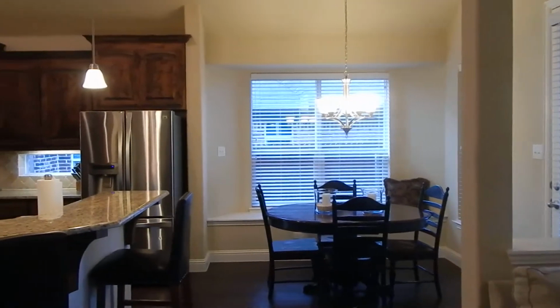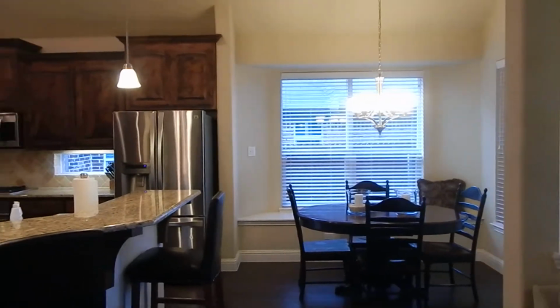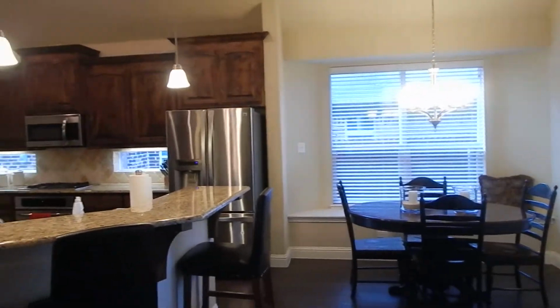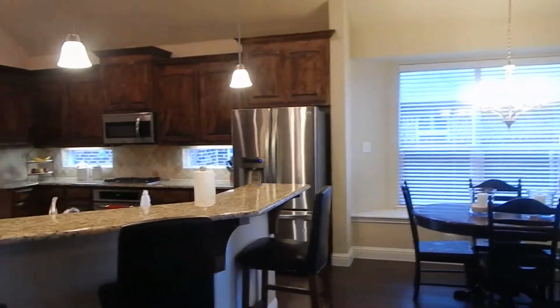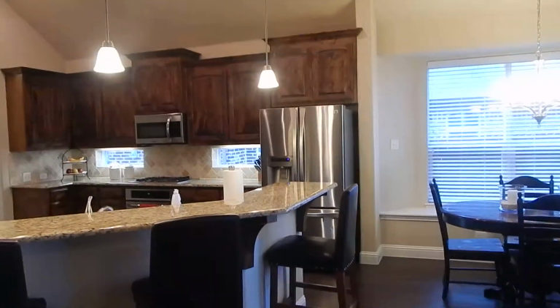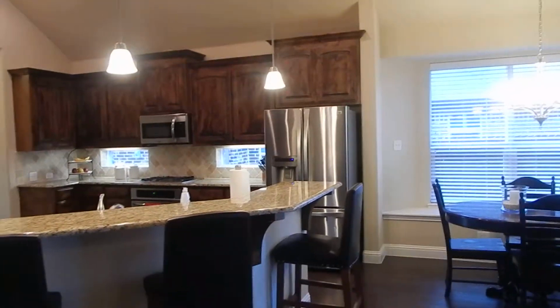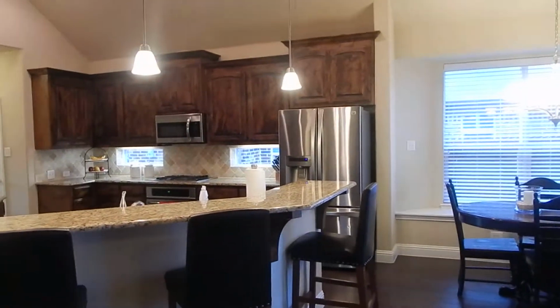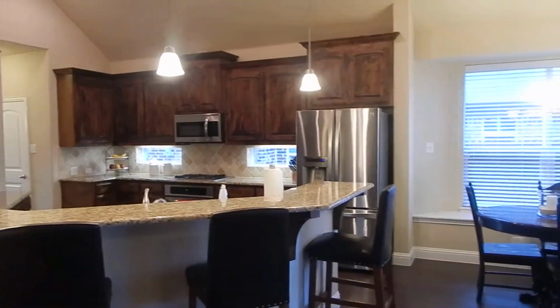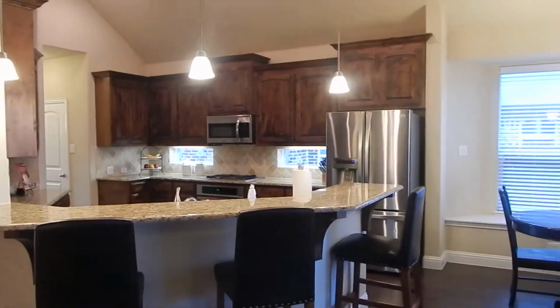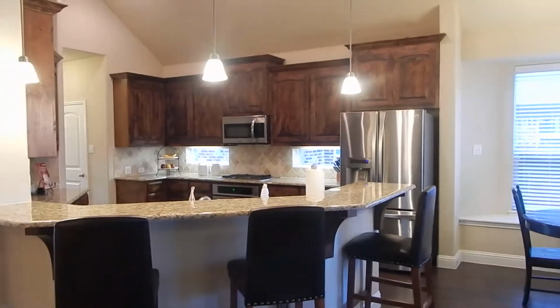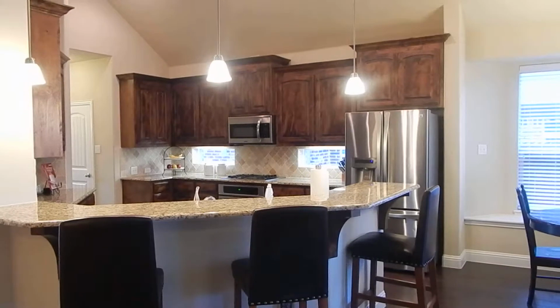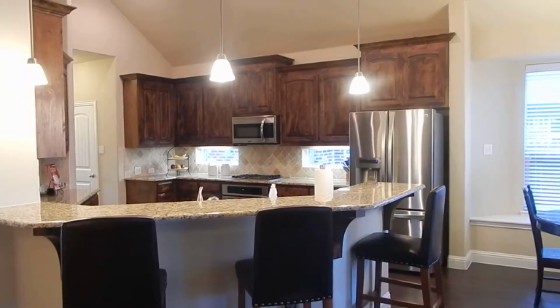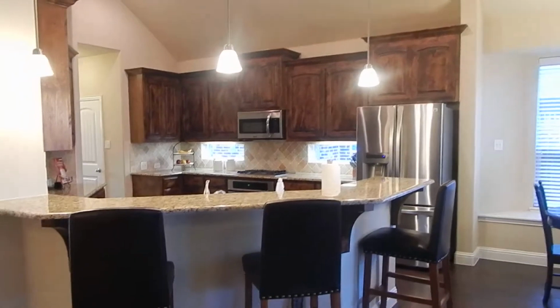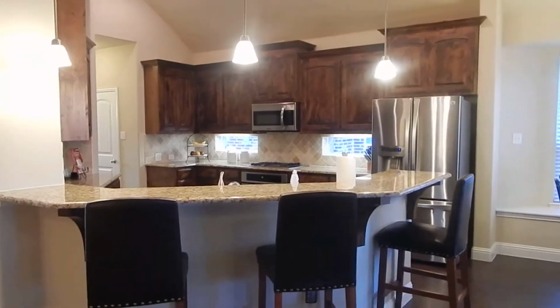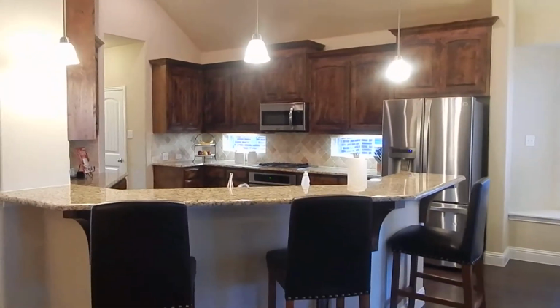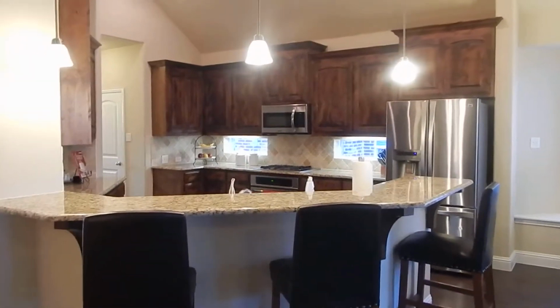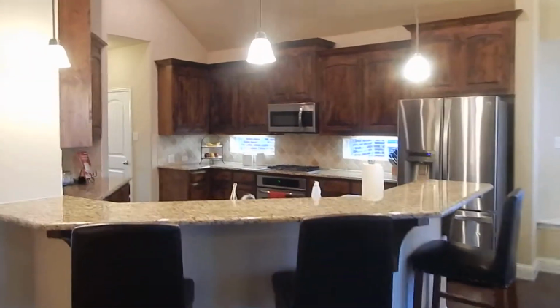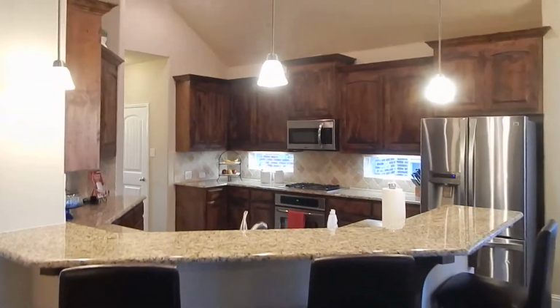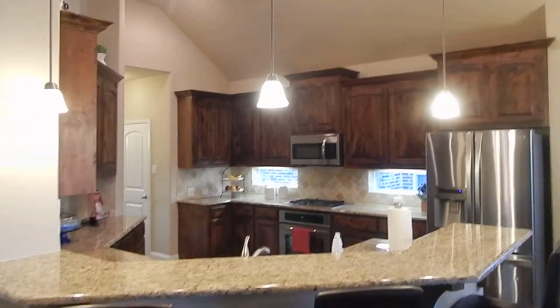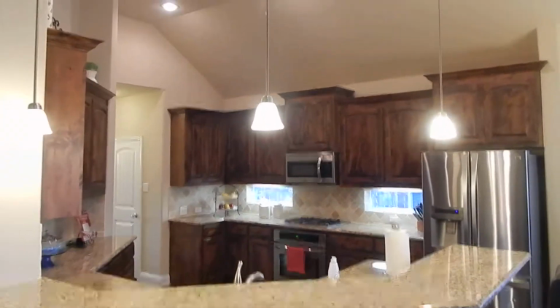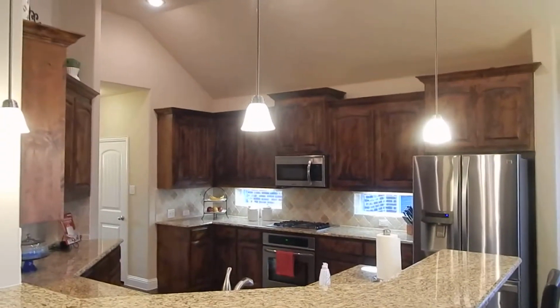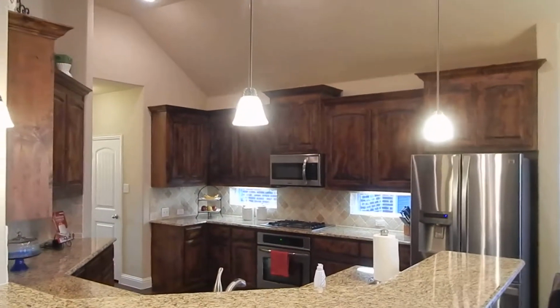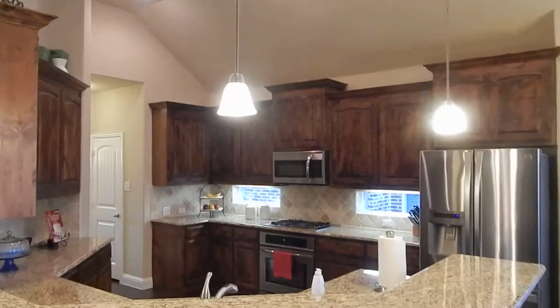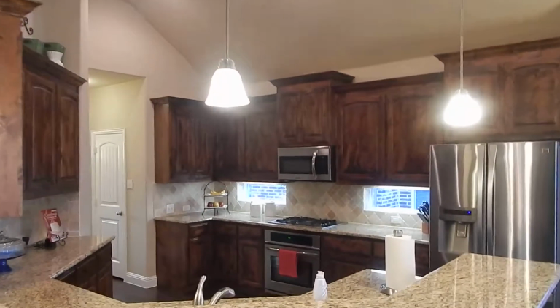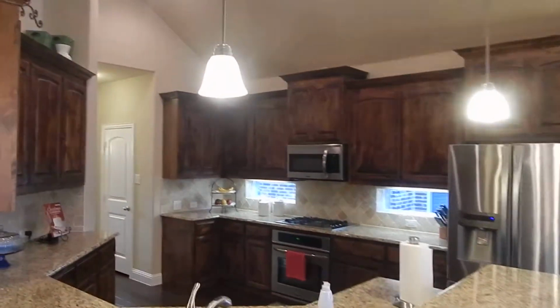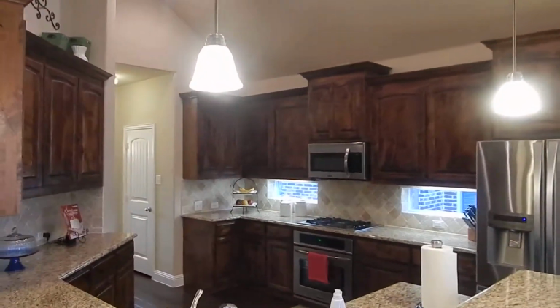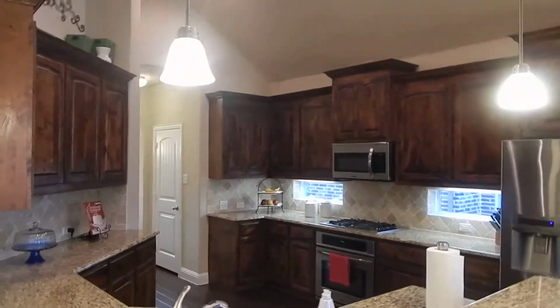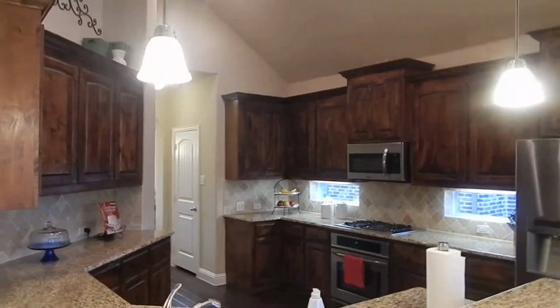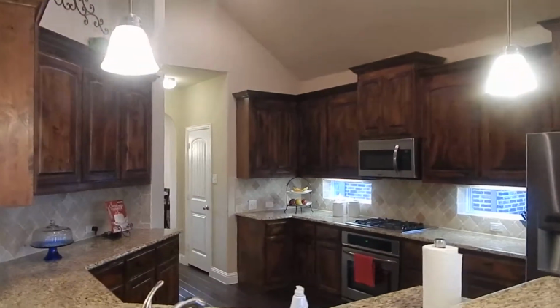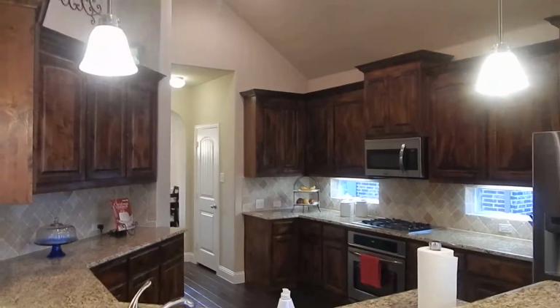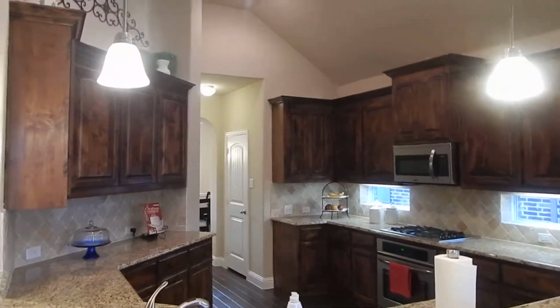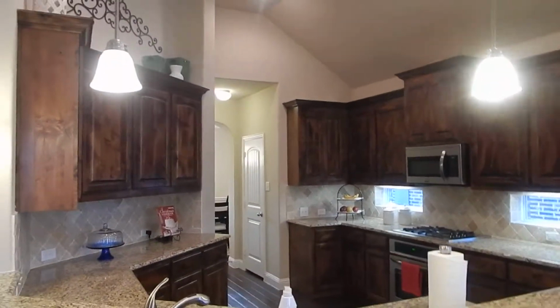Large, open kitchen, family room, and breakfast area. Beautiful details — it's got granite countertops and tall cabinets.